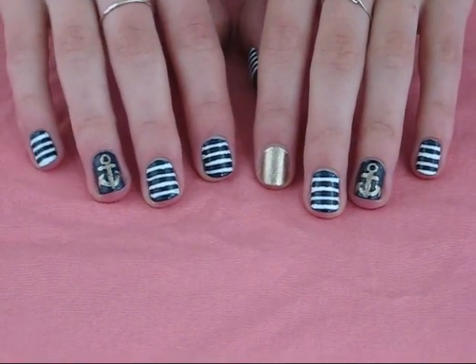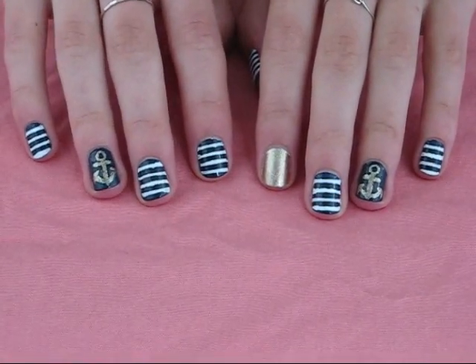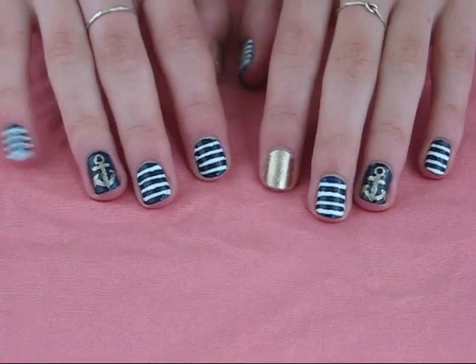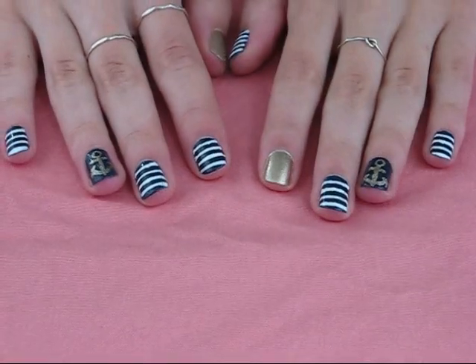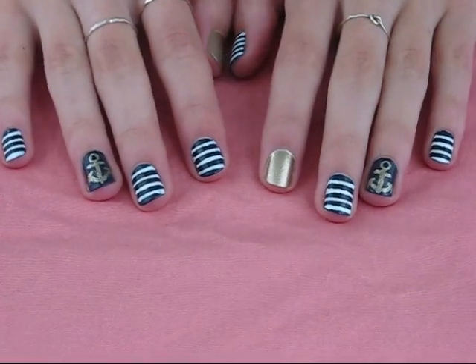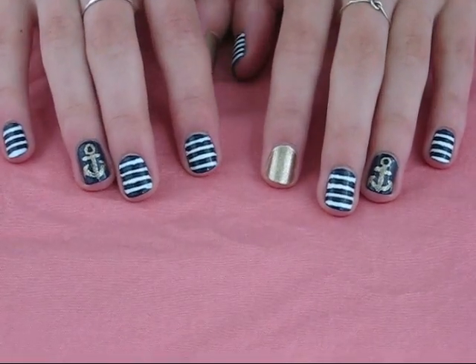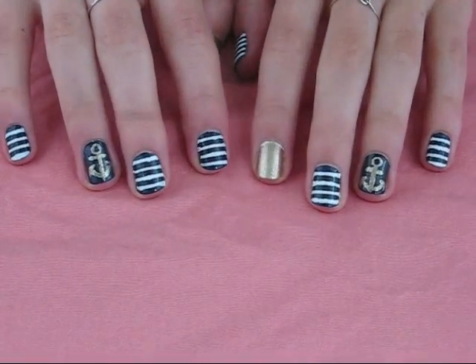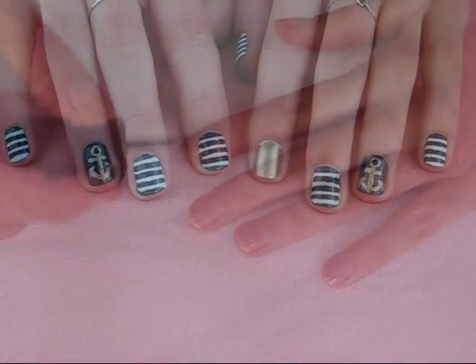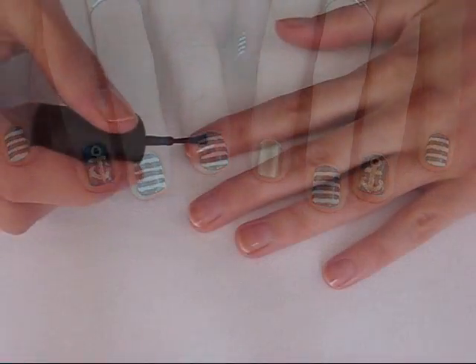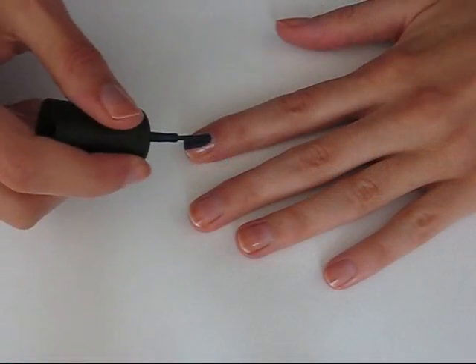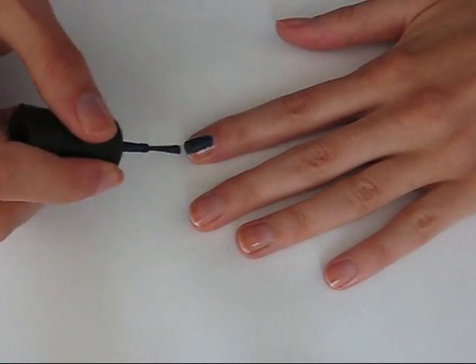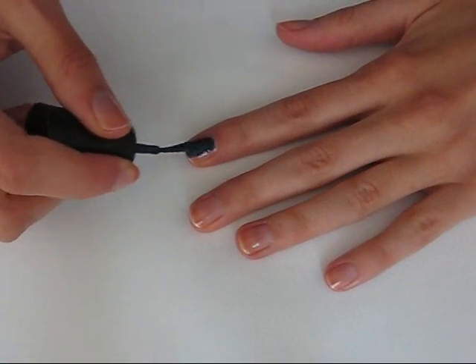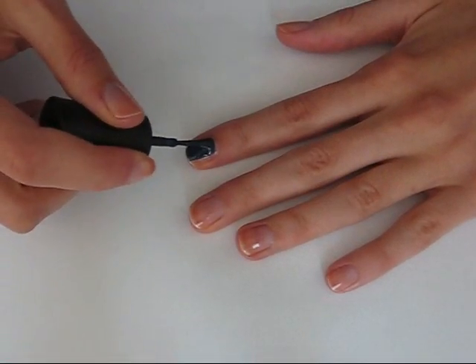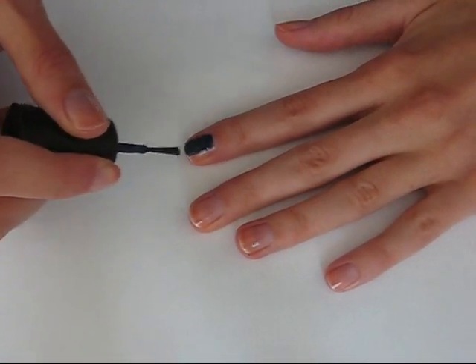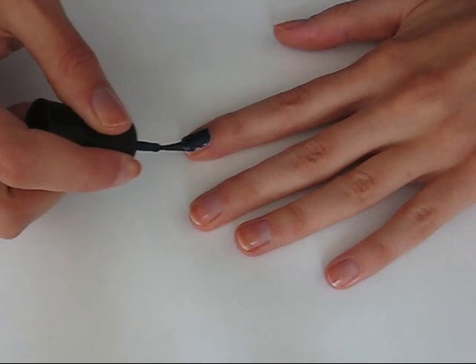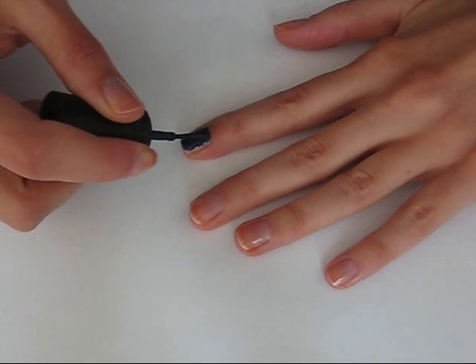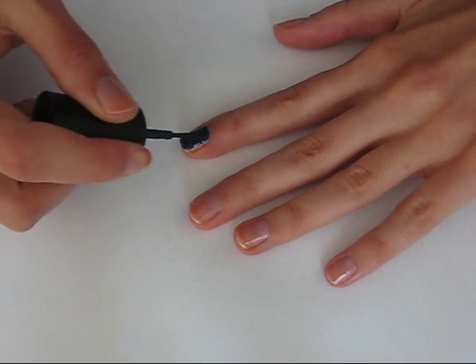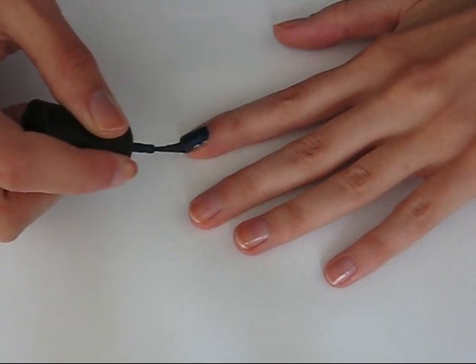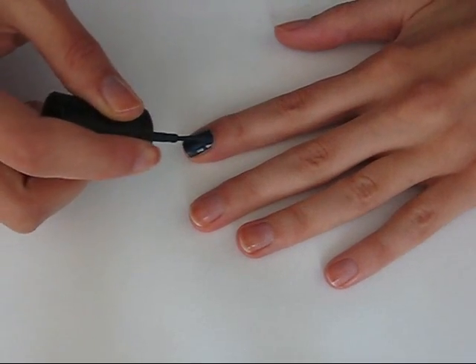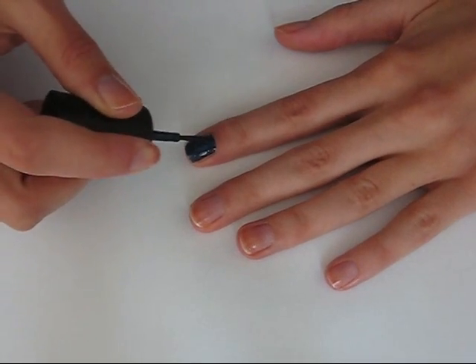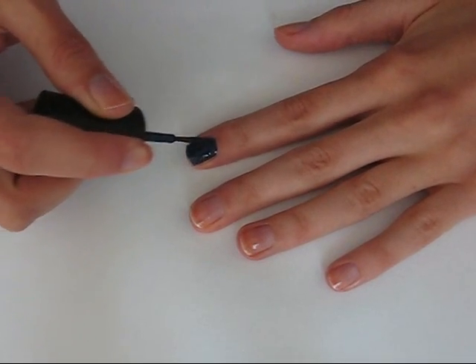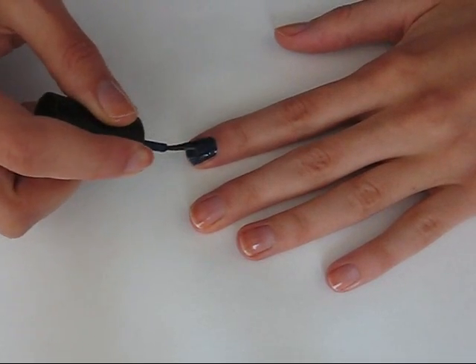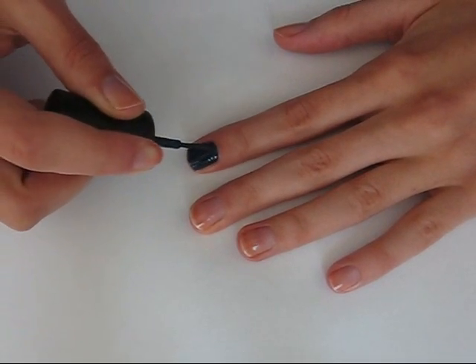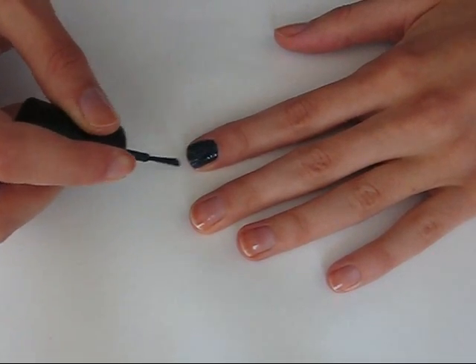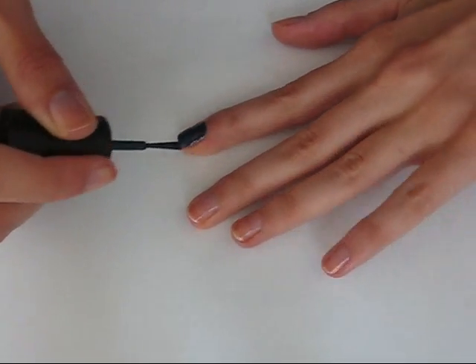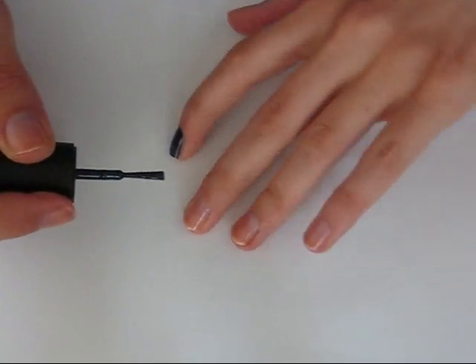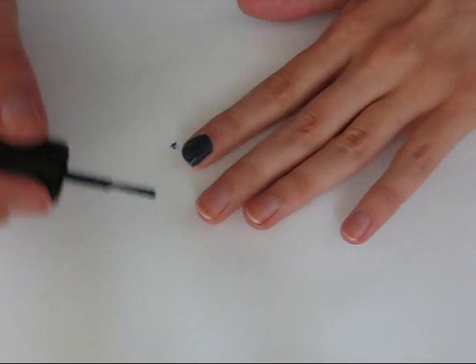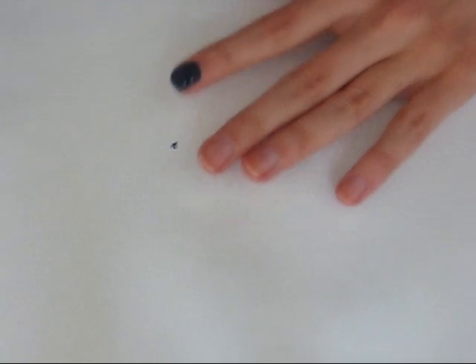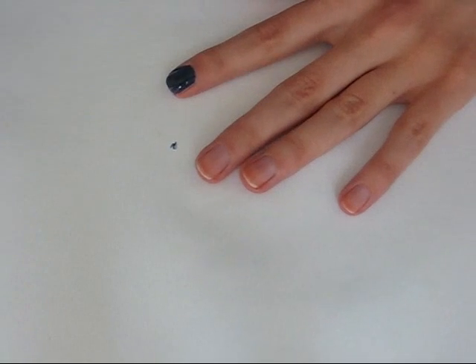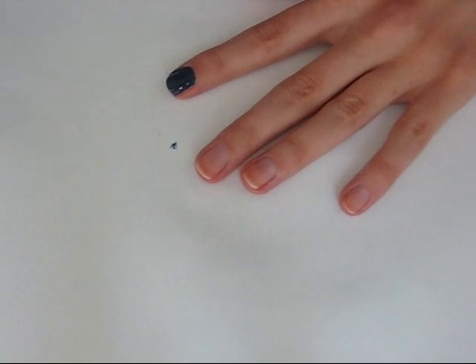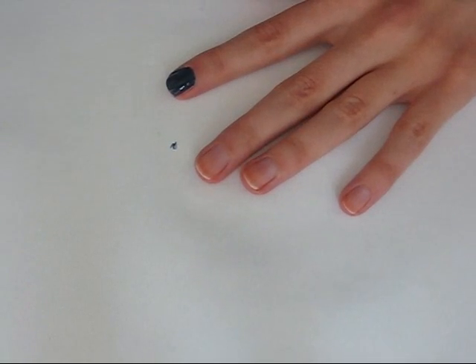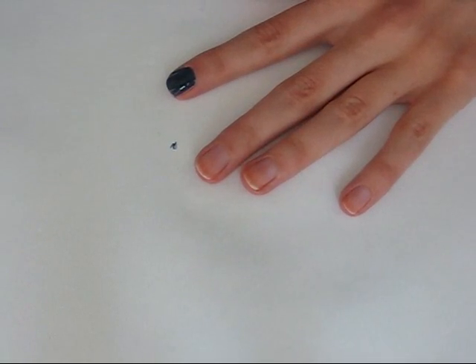So you first want to apply a base coat to all of your nails, and then once it's dry, you want to apply a navy blue nail polish to all of your nails except for either your thumb or your index finger, depending on which finger that you want the gold nail polish on.